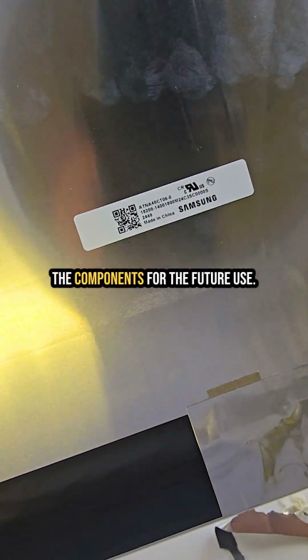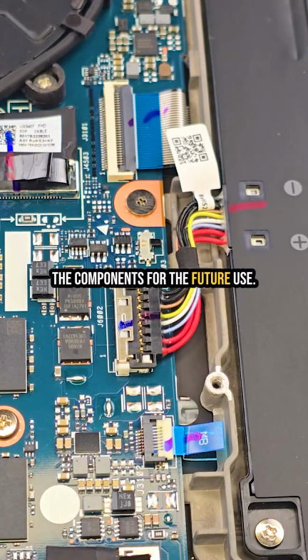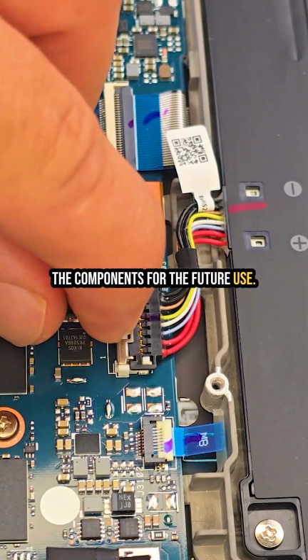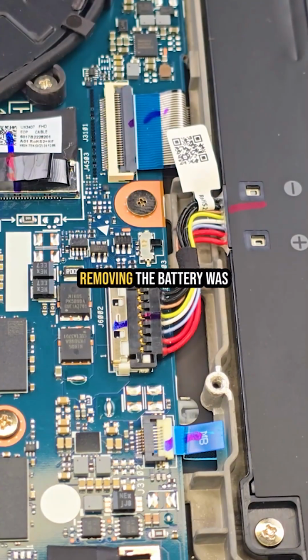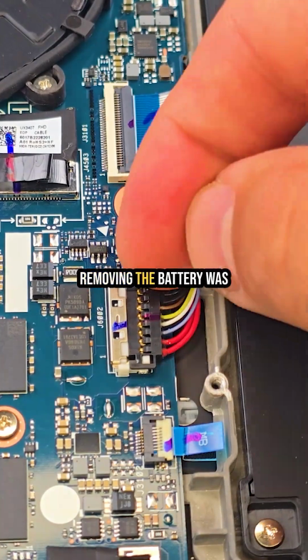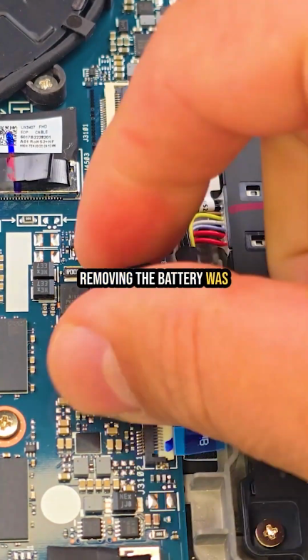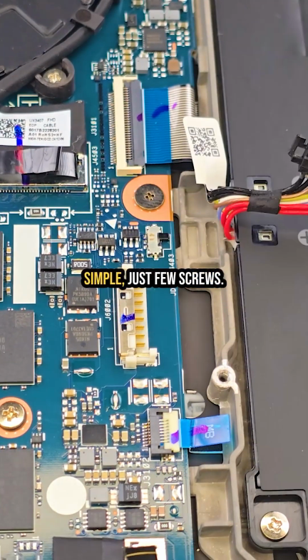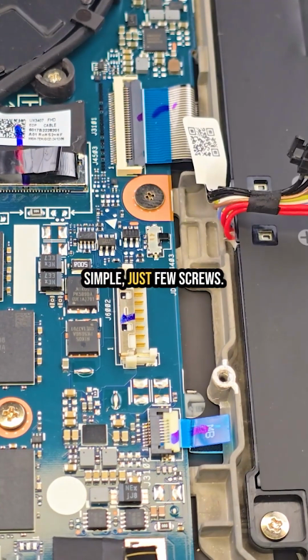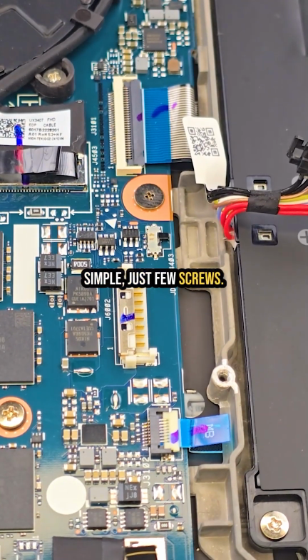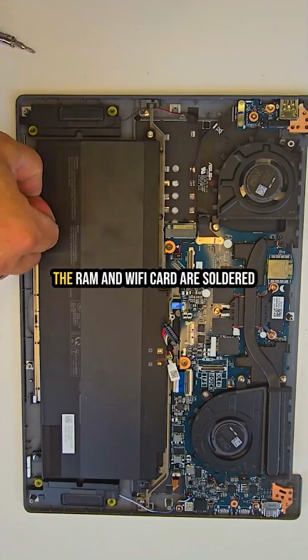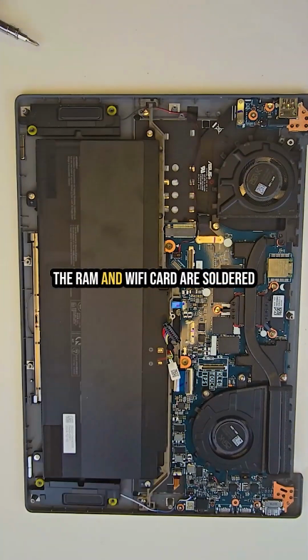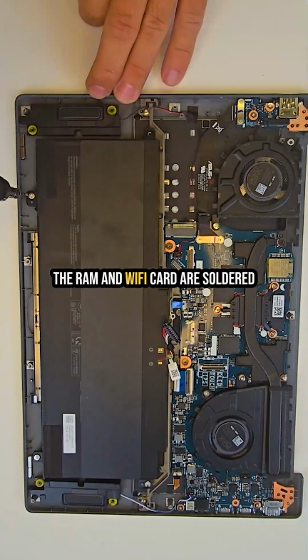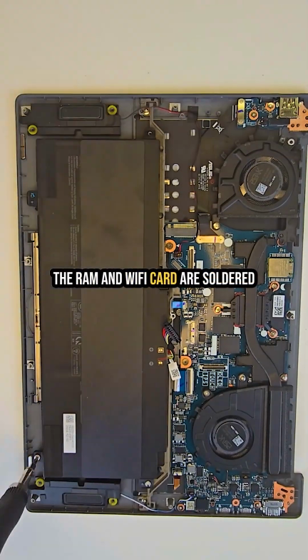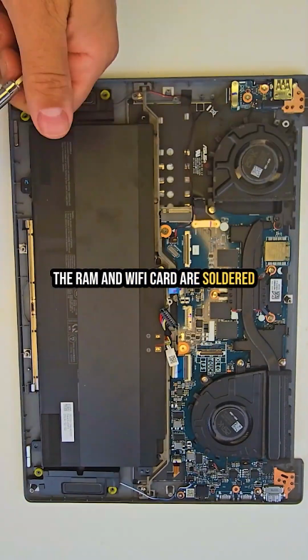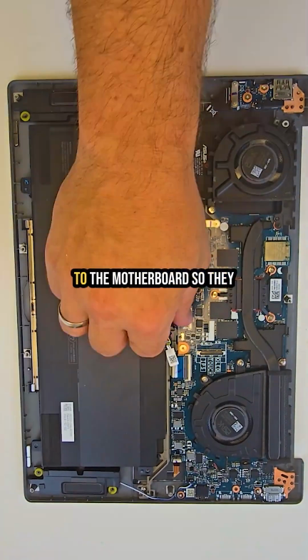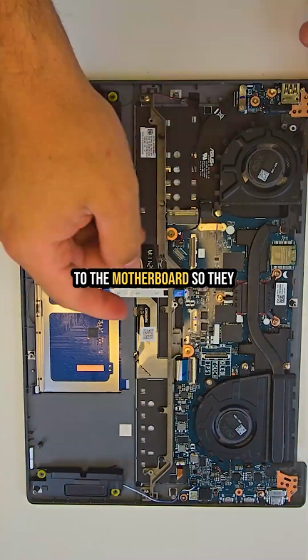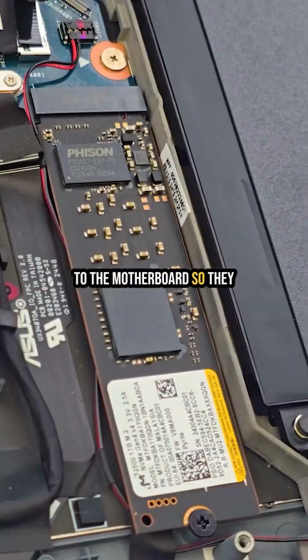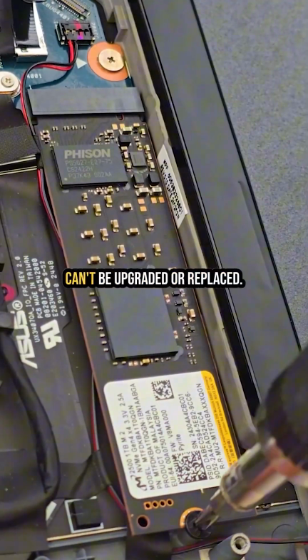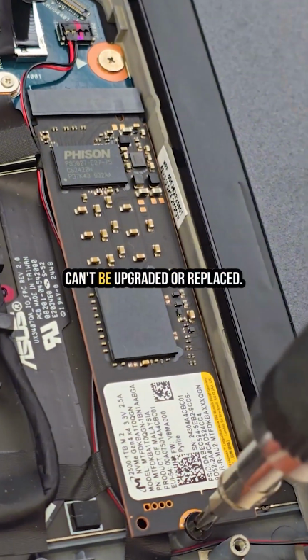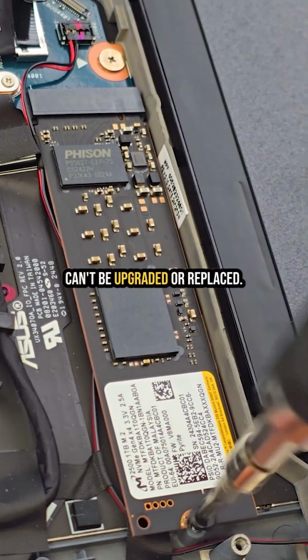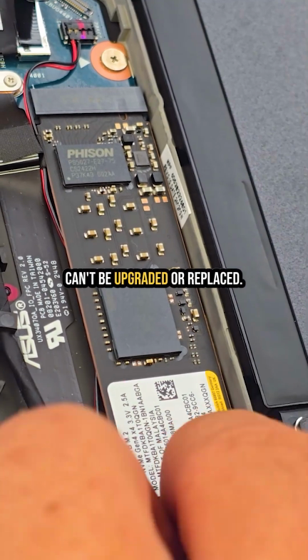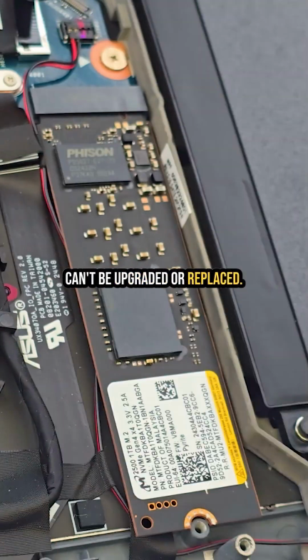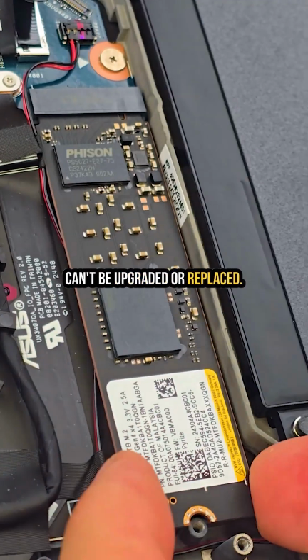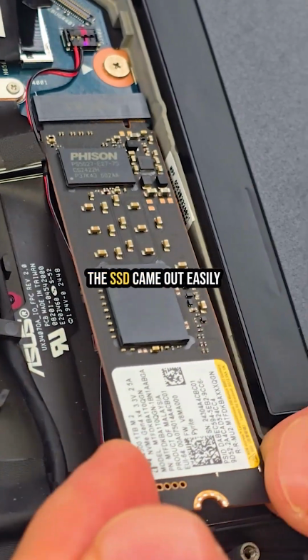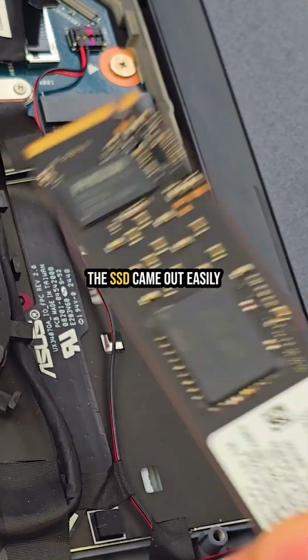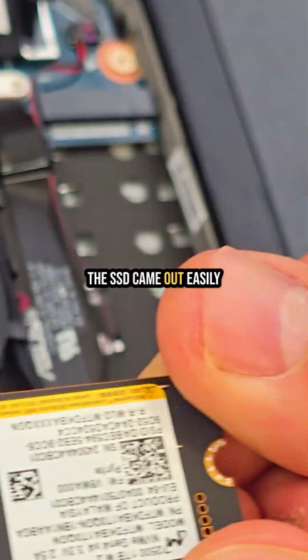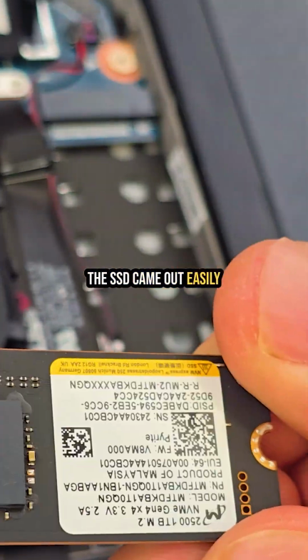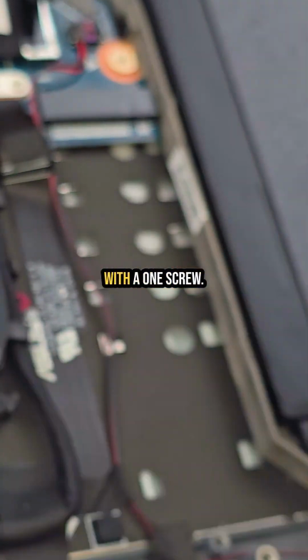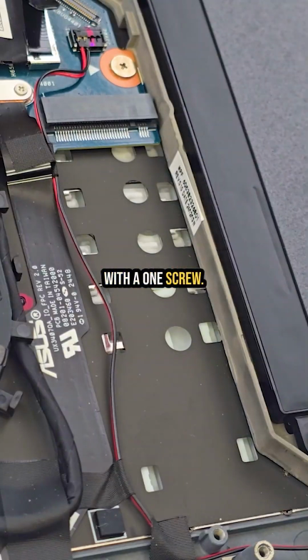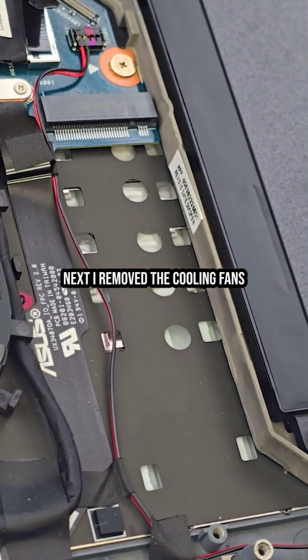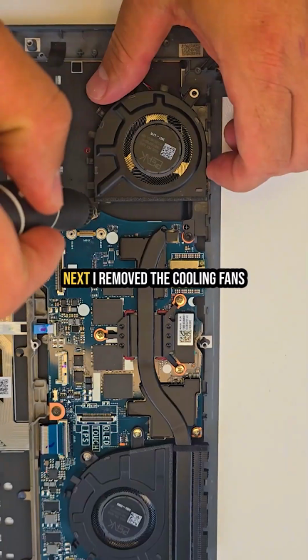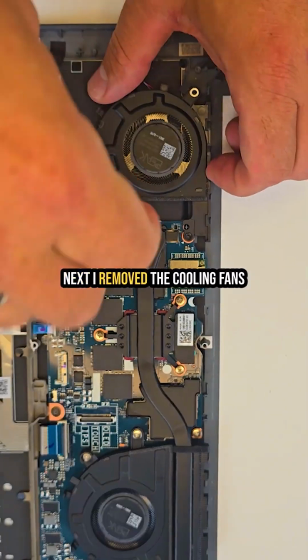Removing the battery was simple — just a few screws. The RAM and Wi-Fi card are soldered to the motherboard, so they can't be upgraded or replaced. The SSD came out easily with one screw.